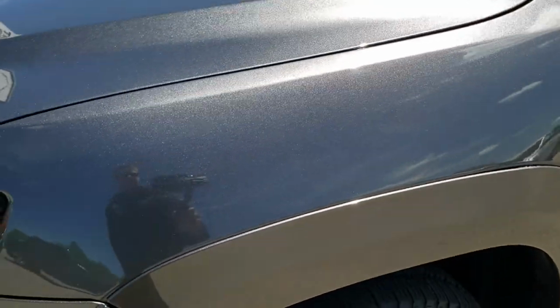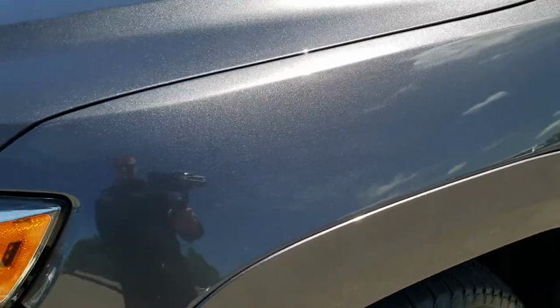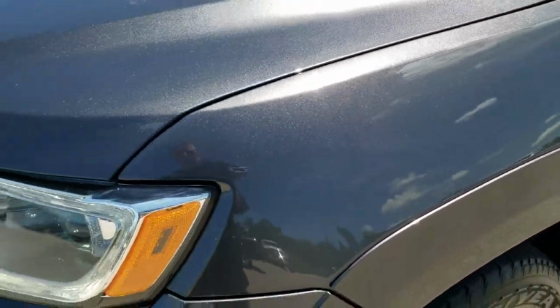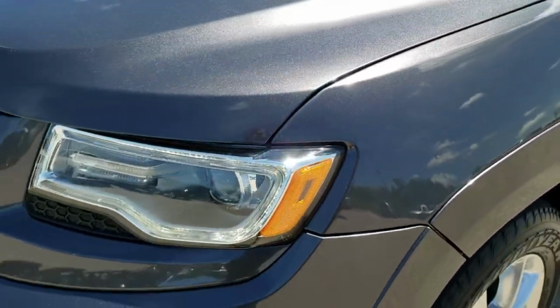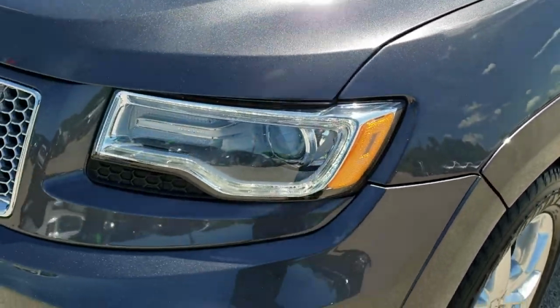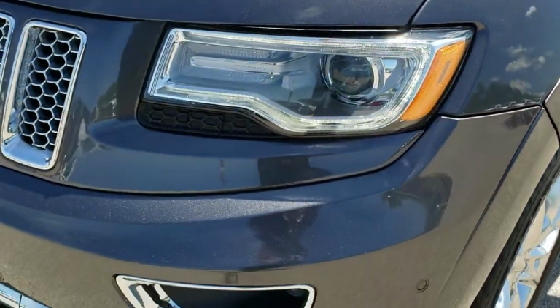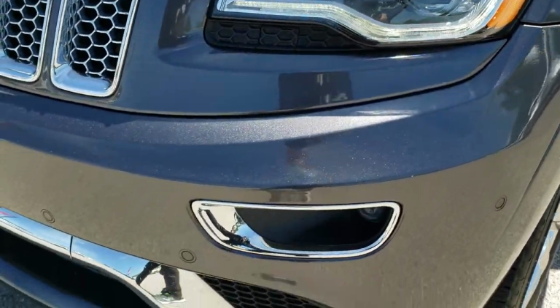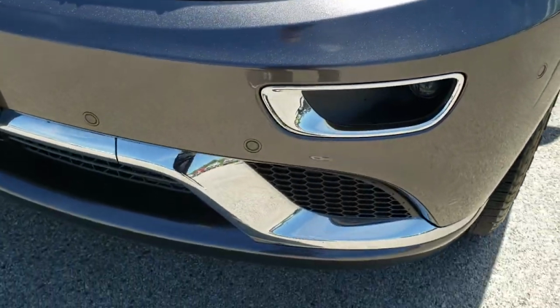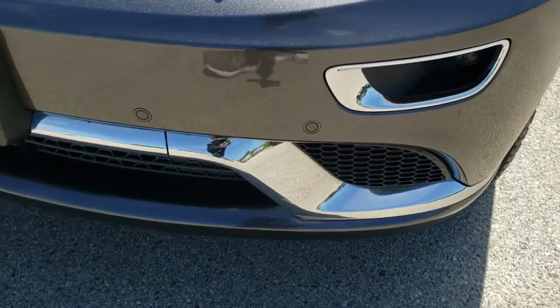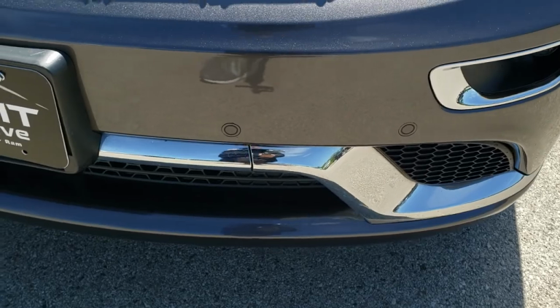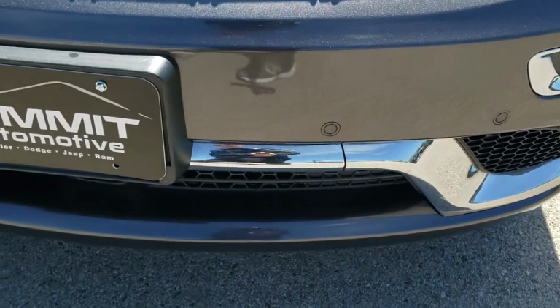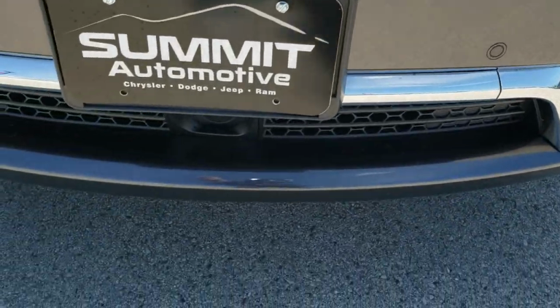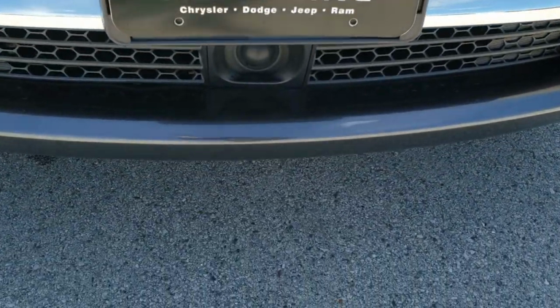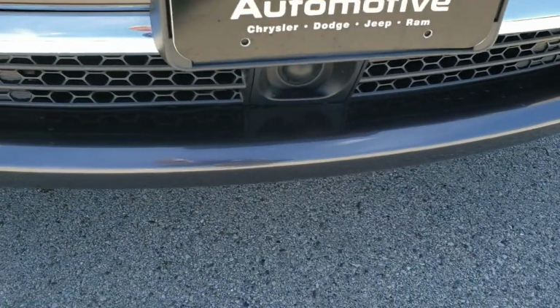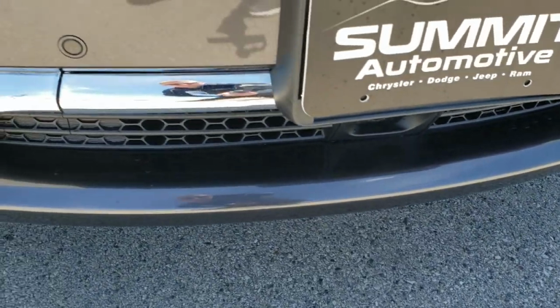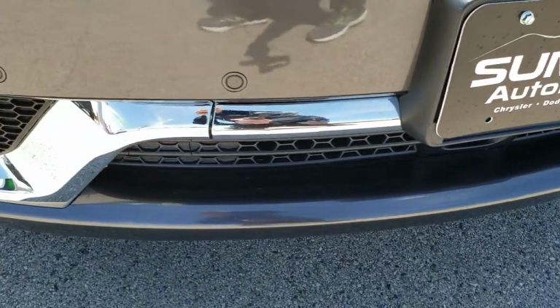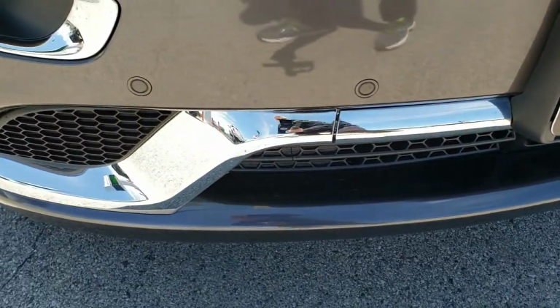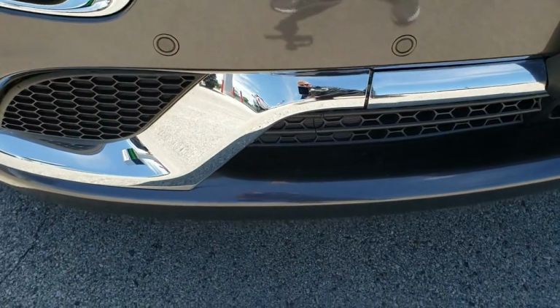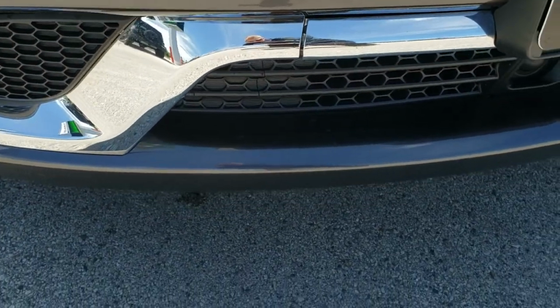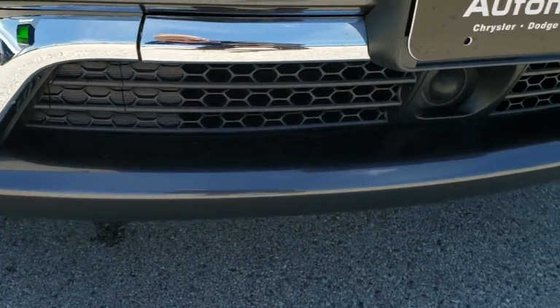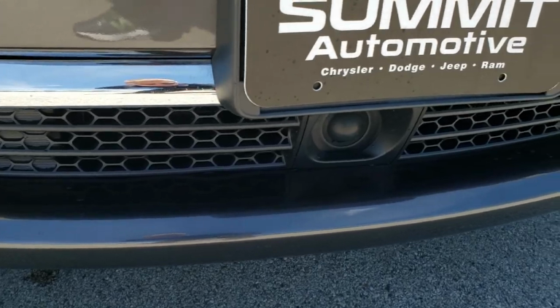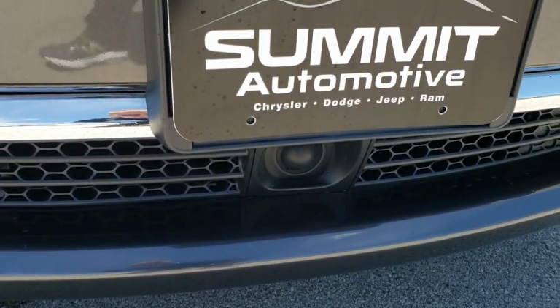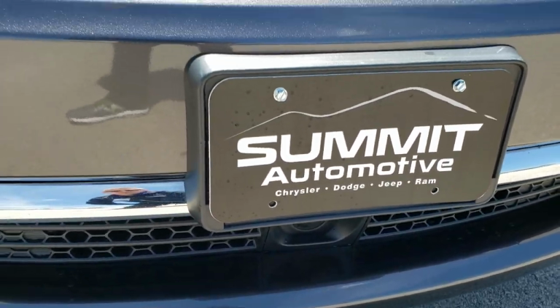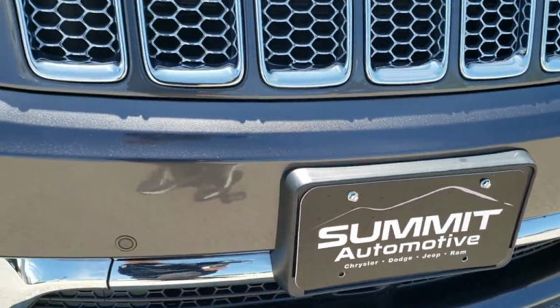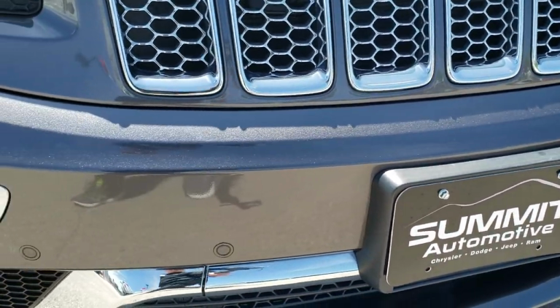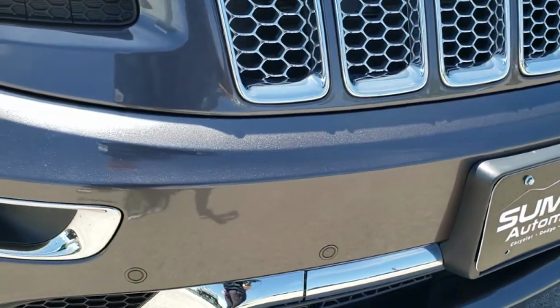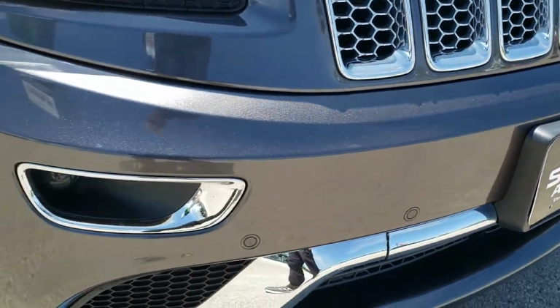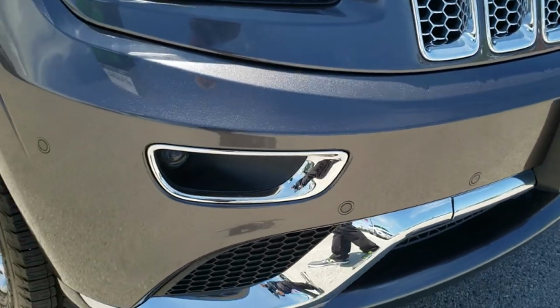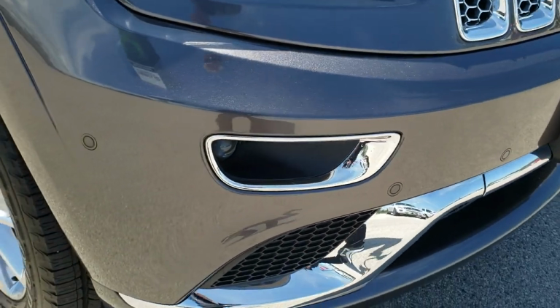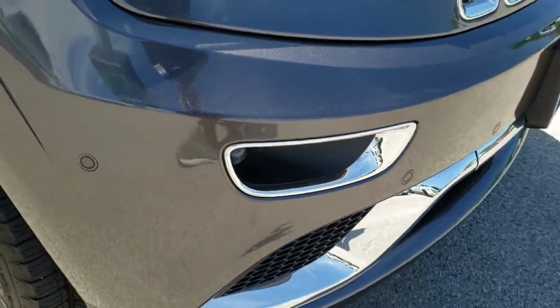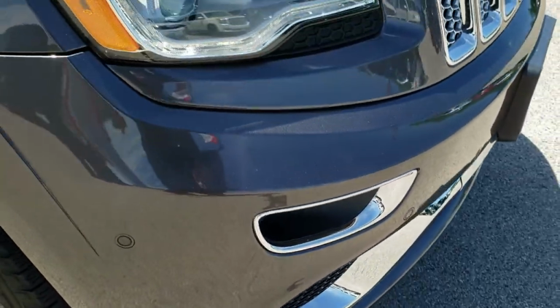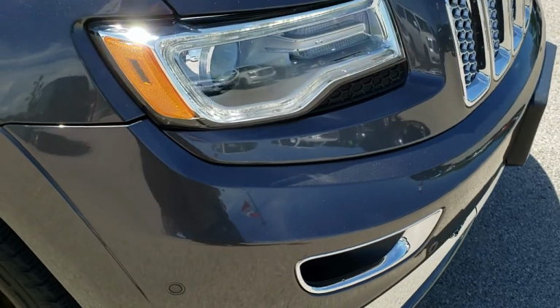Goodyear Forterra 265-50R20 tires, and these tires have around 60-70% of the tread left on them. Didn't see any dents or dings on that front fender. The front bumper has sensors in it — parking sensors — and also has your adaptive cruise control. These sensors are part of the forward collision warning system.